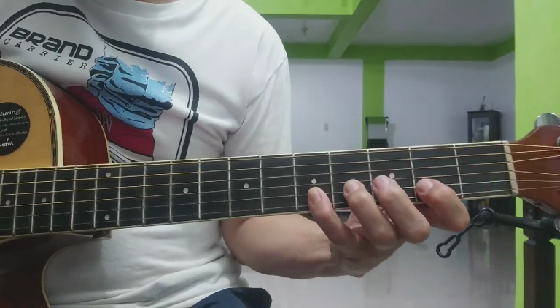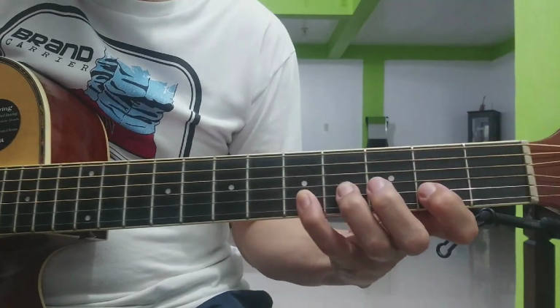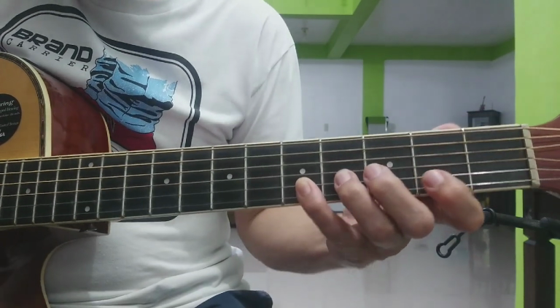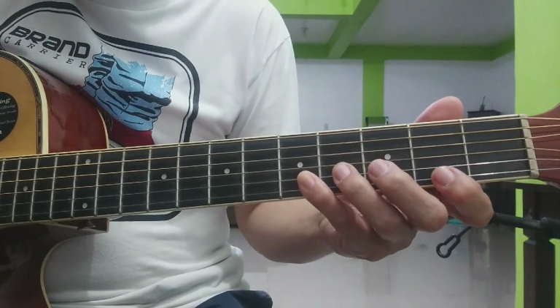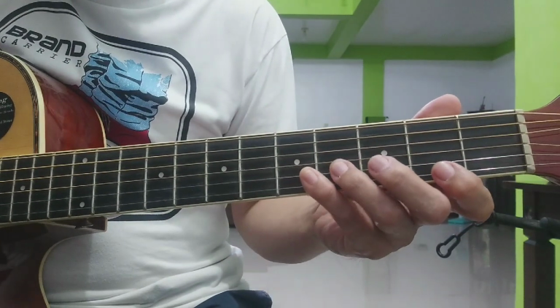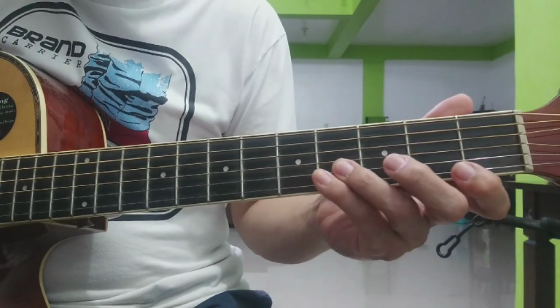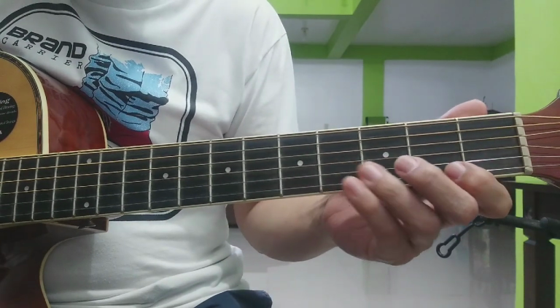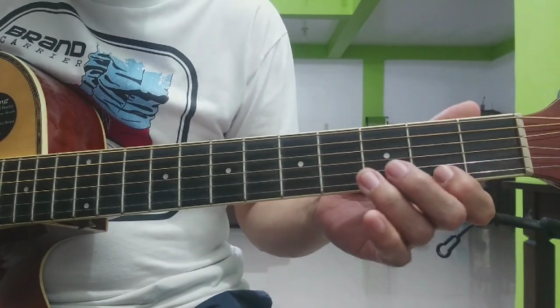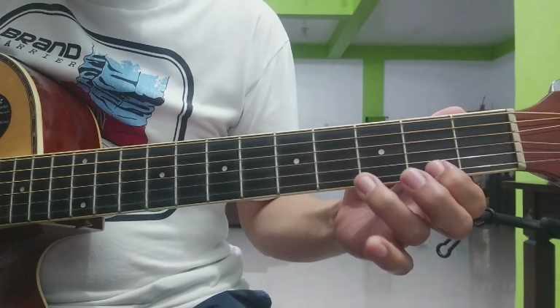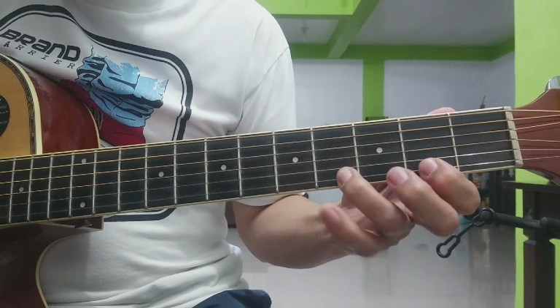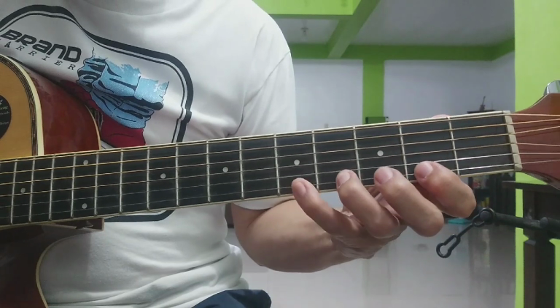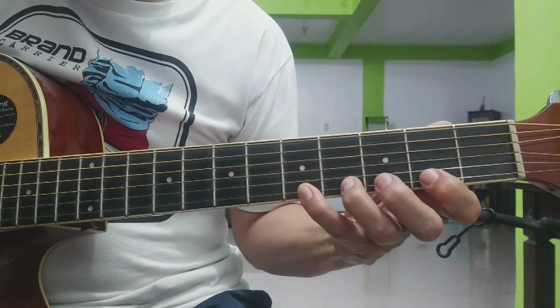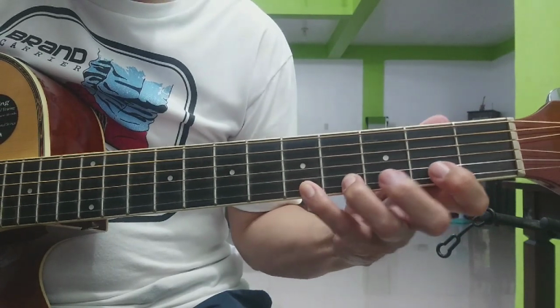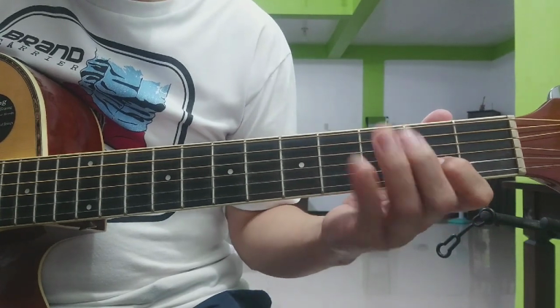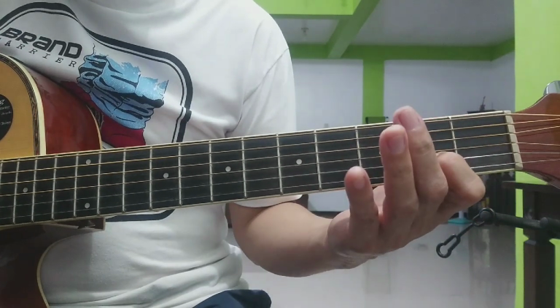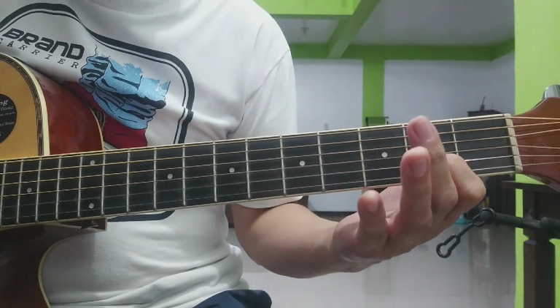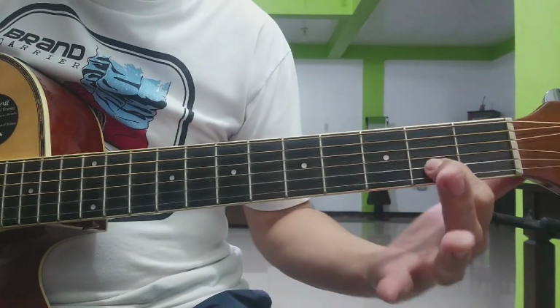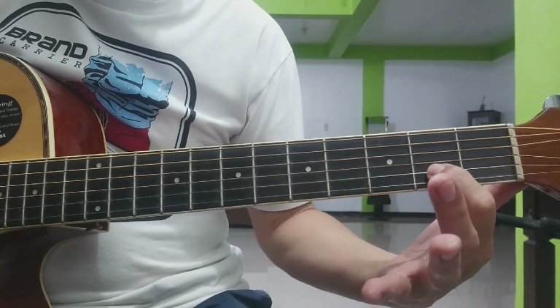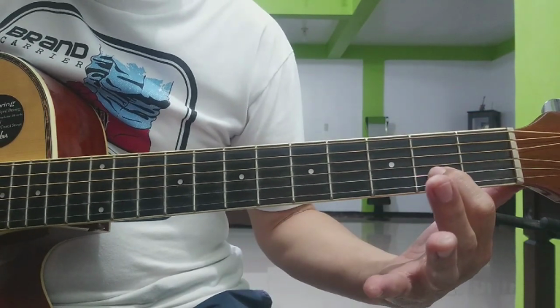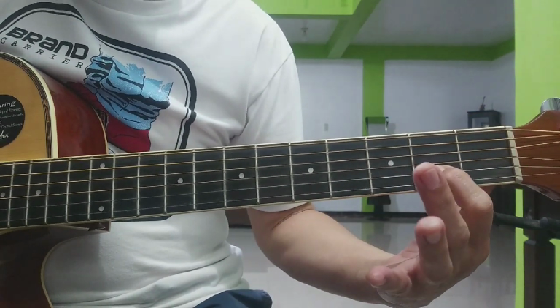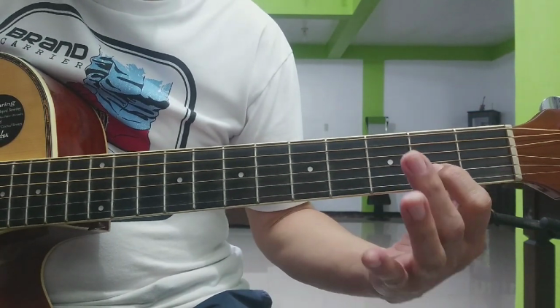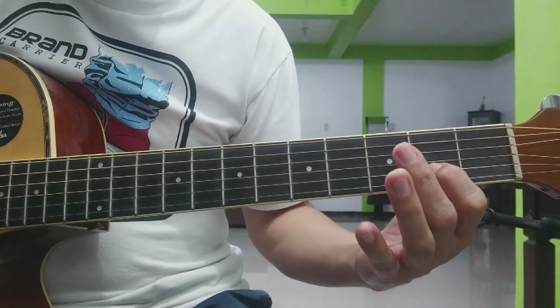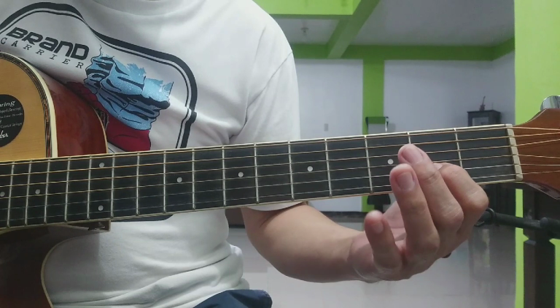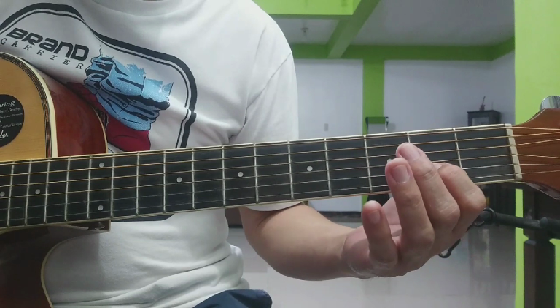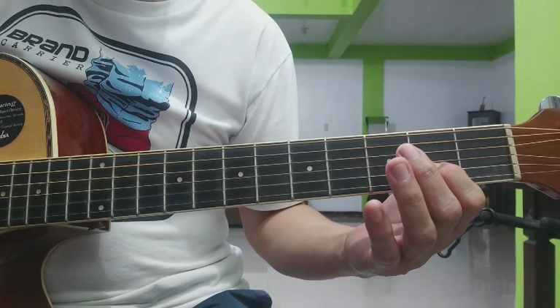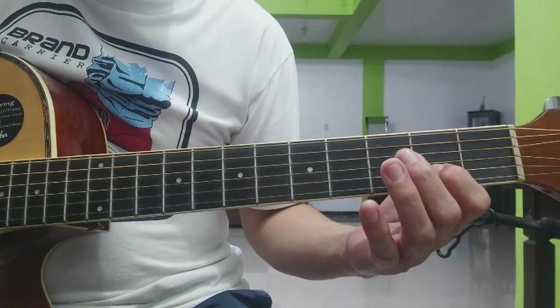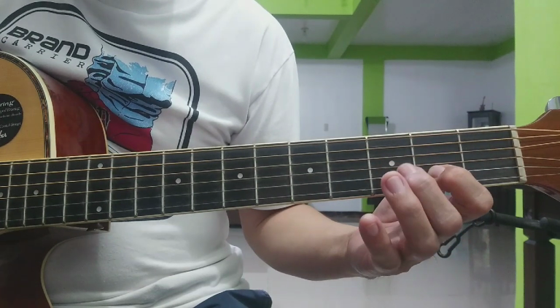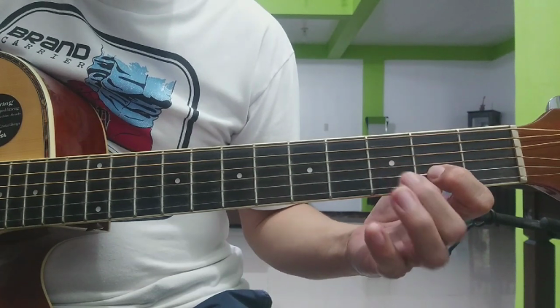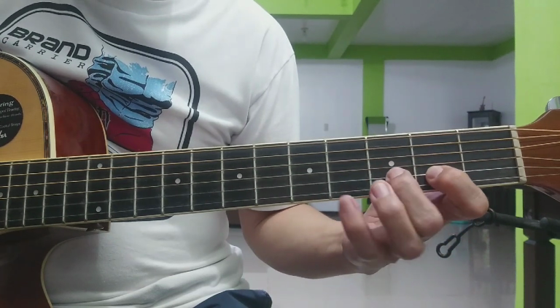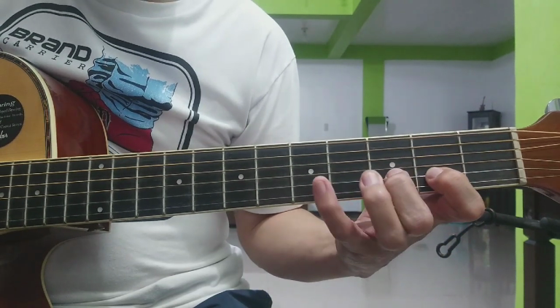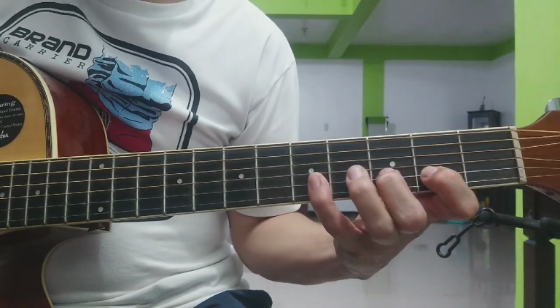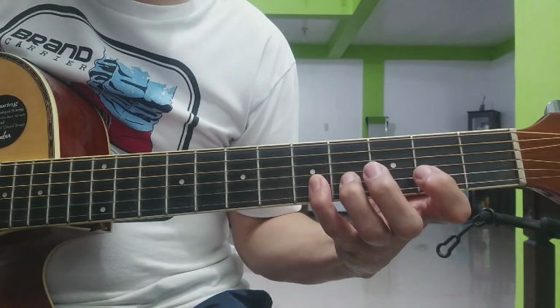First string: 2, 4, 5. Second string: 2, 3, 5. Okay — 2, 3, 5 fret.